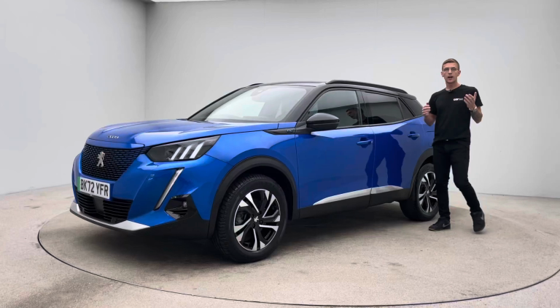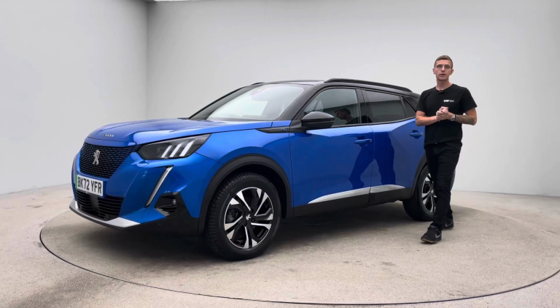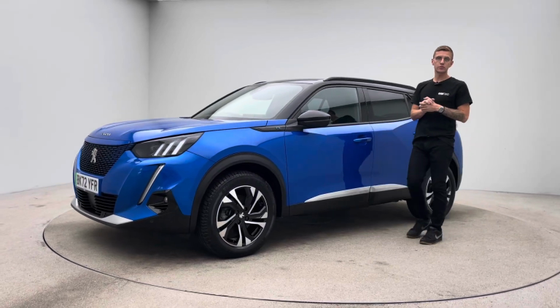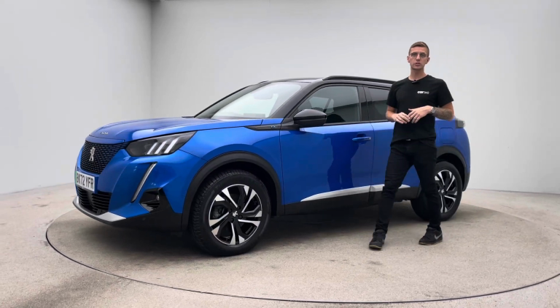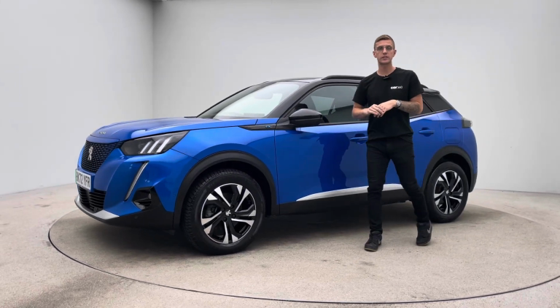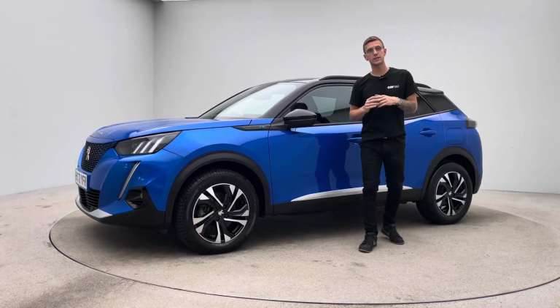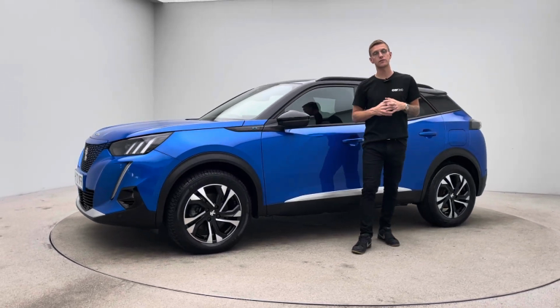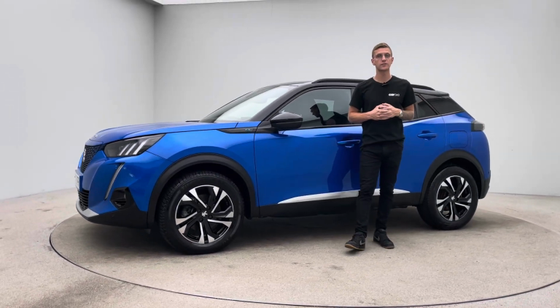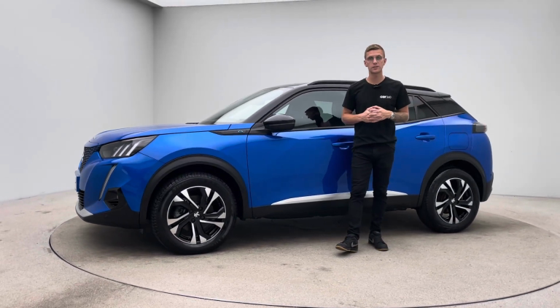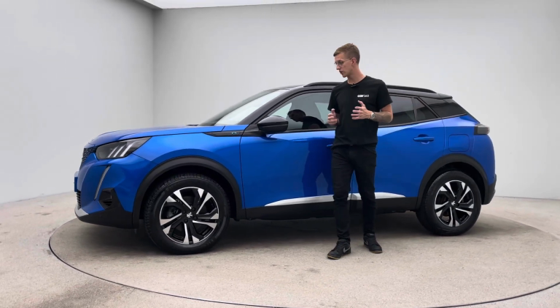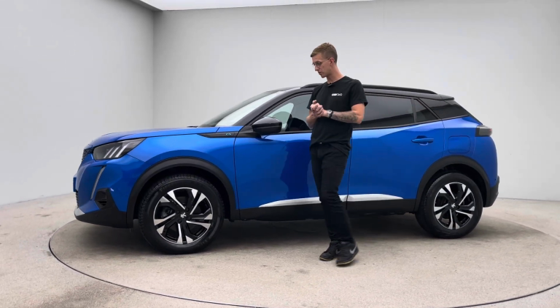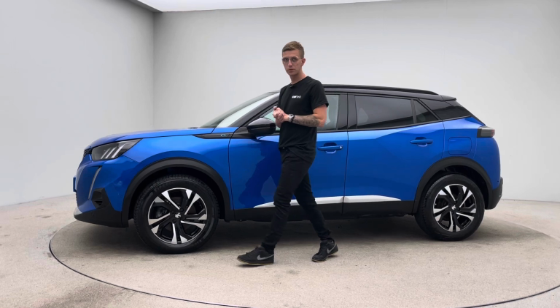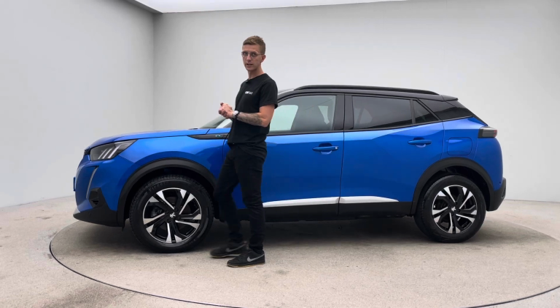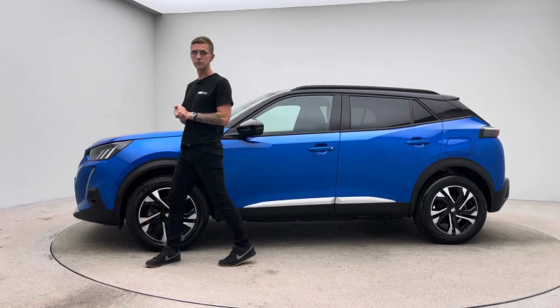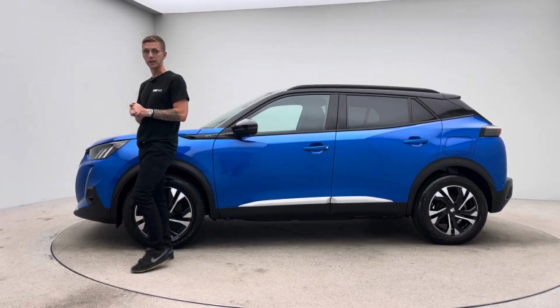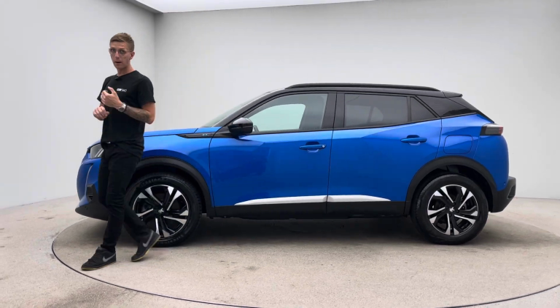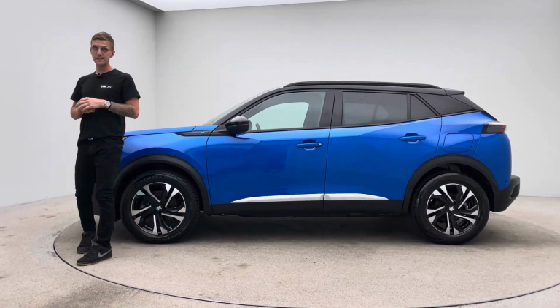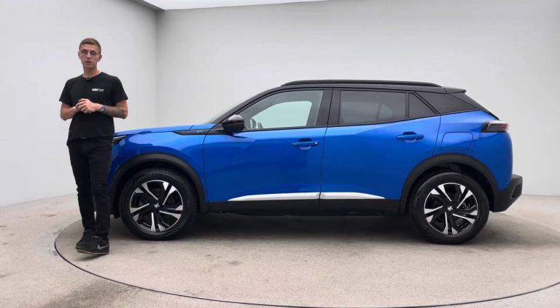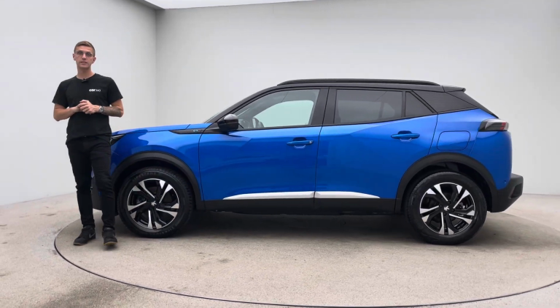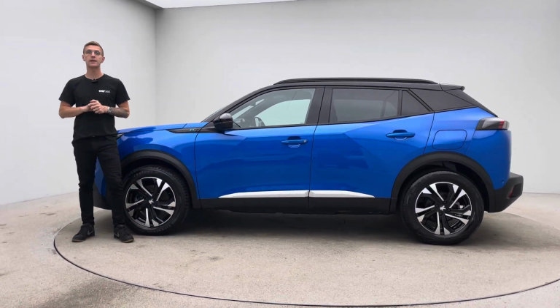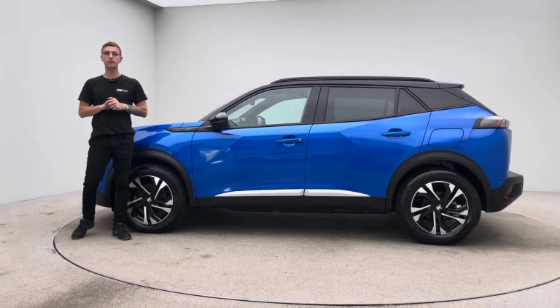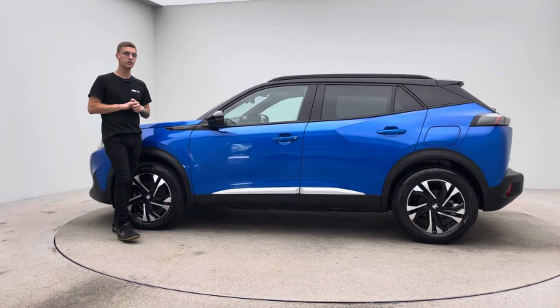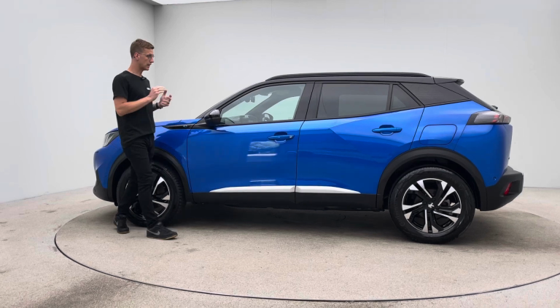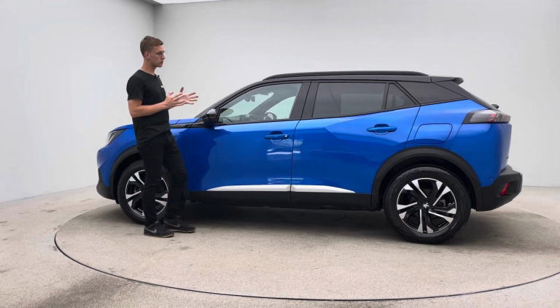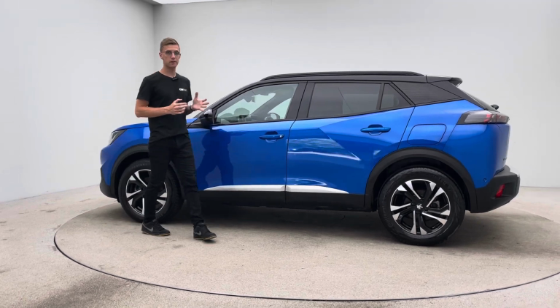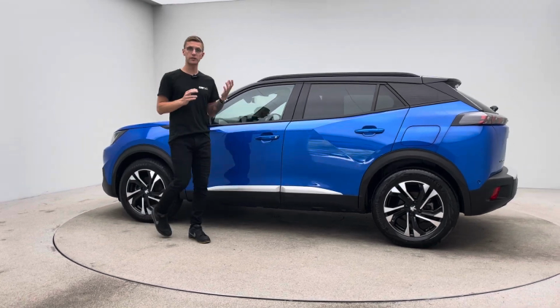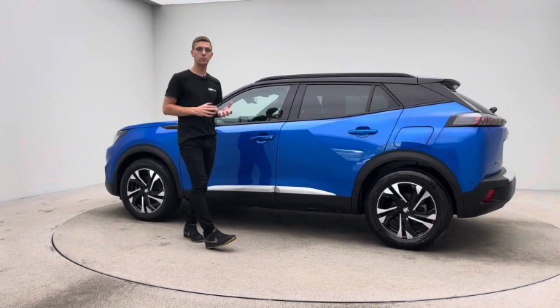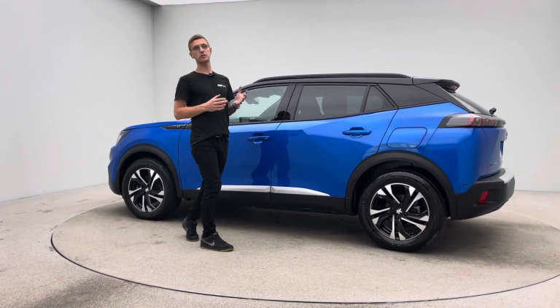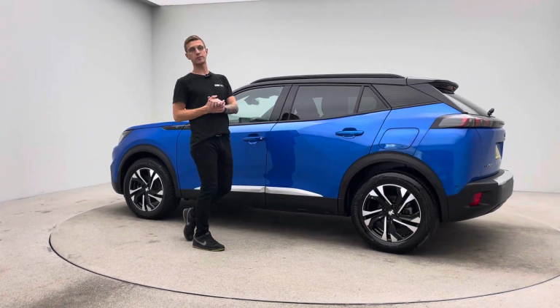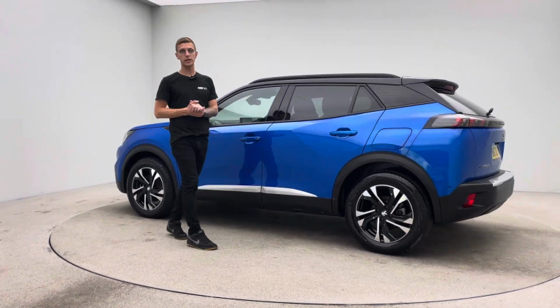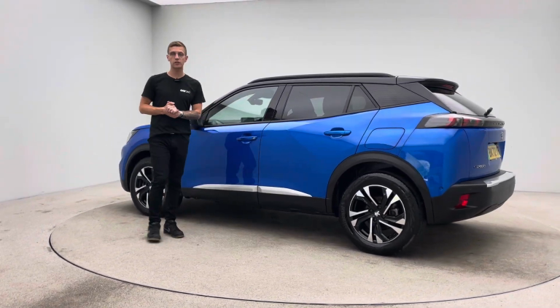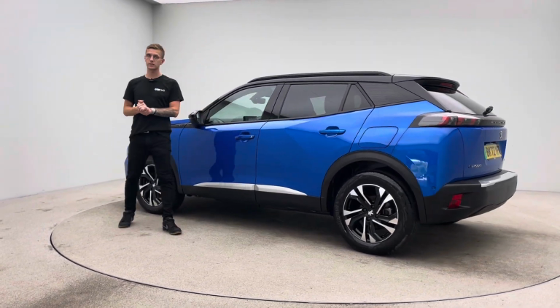Hello, my name's Ross, welcome to Car360 and thank you for watching this video presentation on our blue Peugeot E2008. Prepped and presented here at Car360 and now in our photo studio, this is what to expect from not only this car but every single one of our vehicles here at Car360.